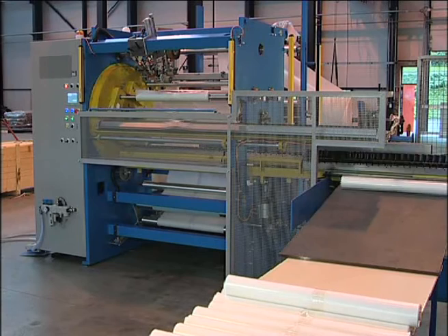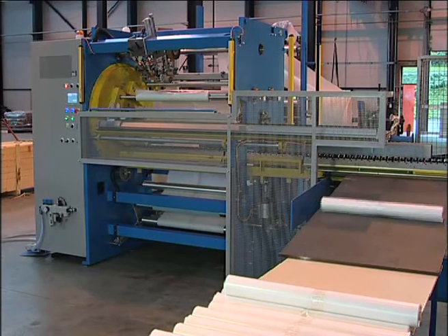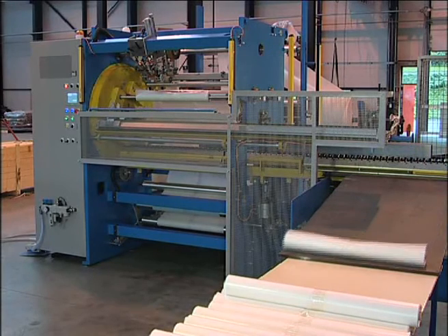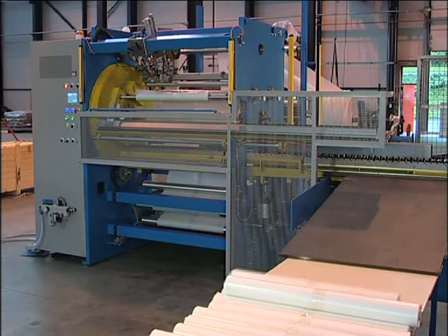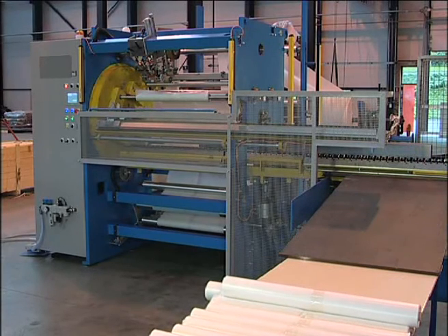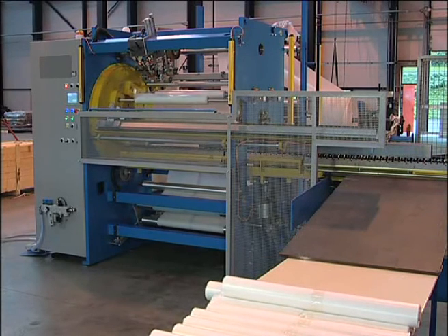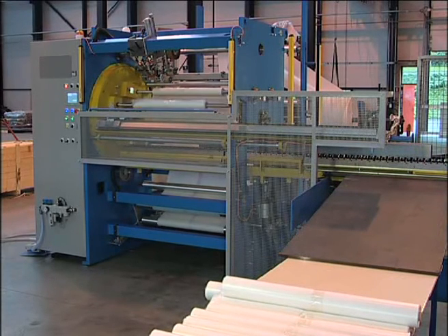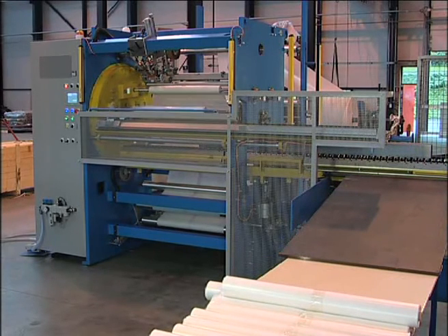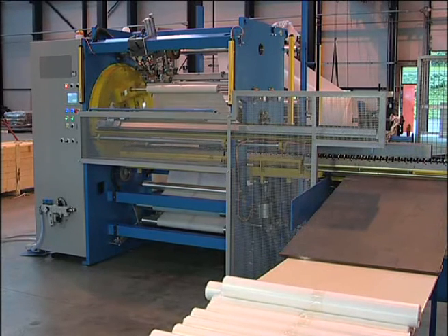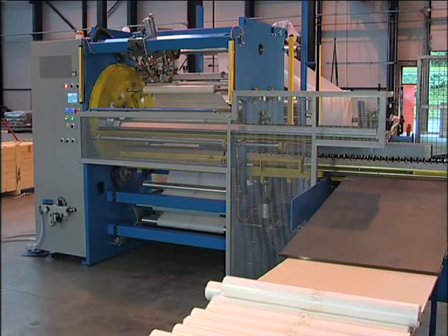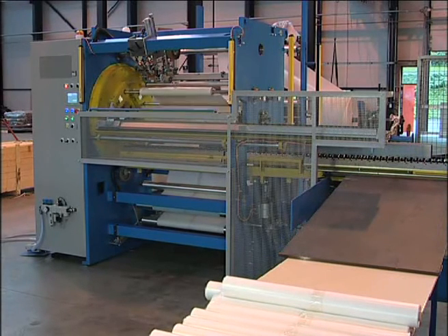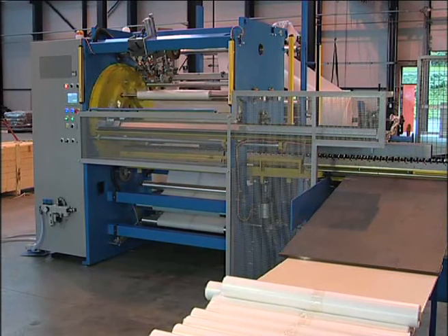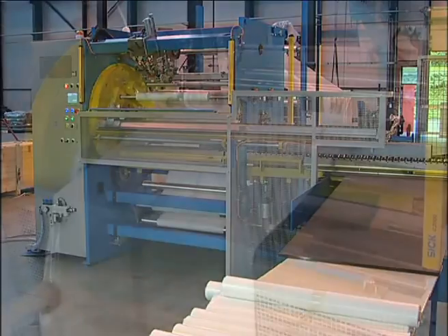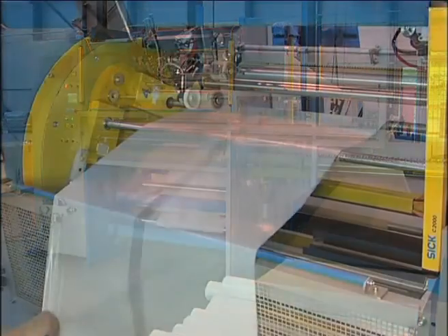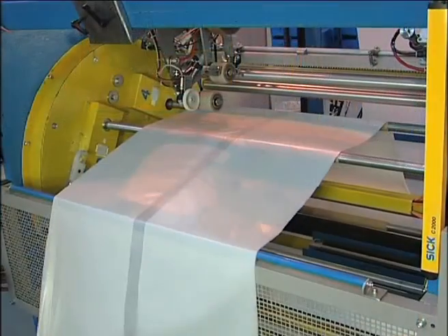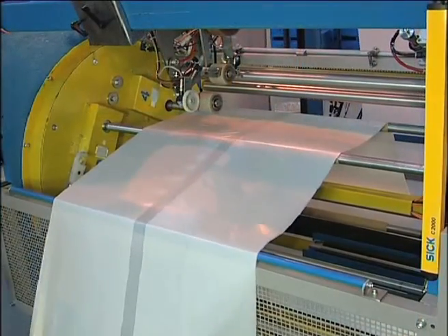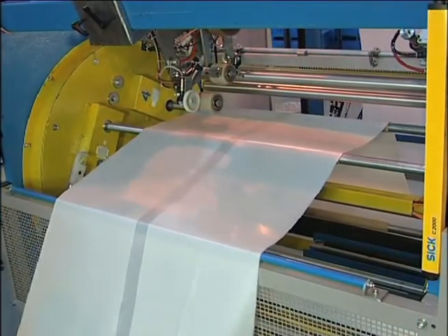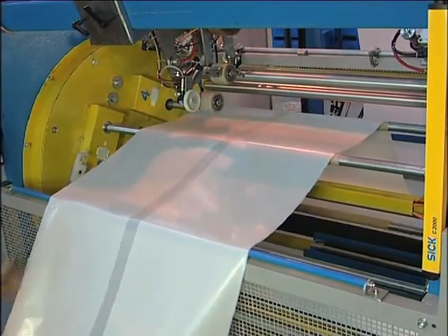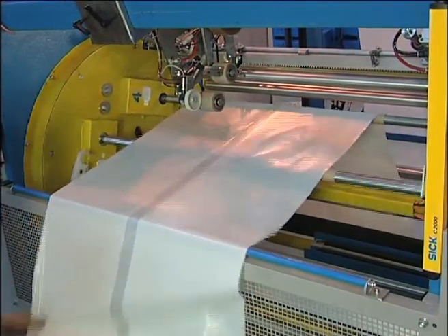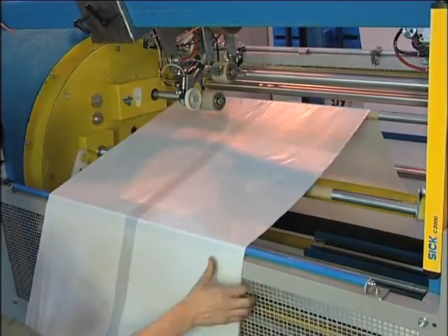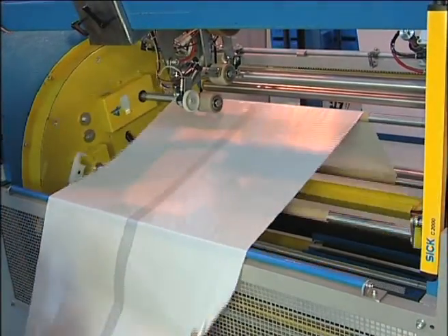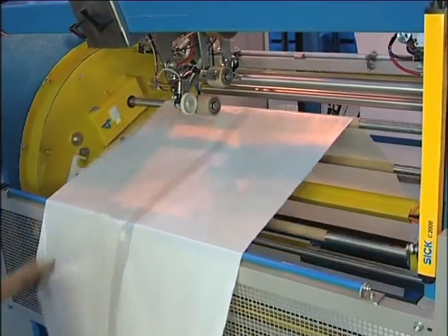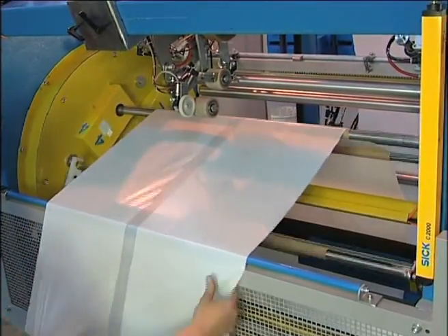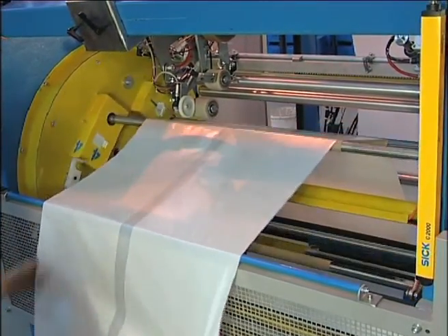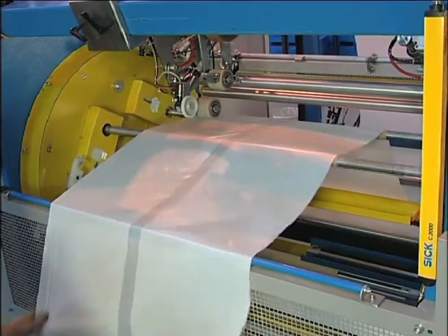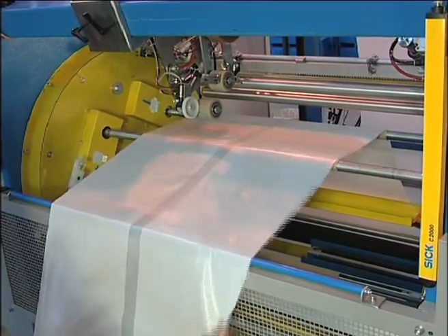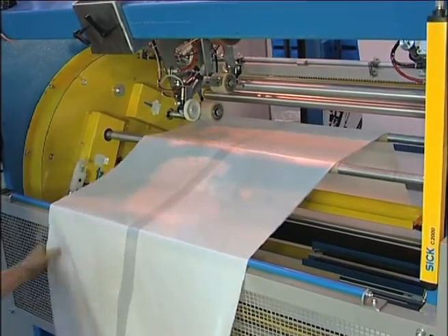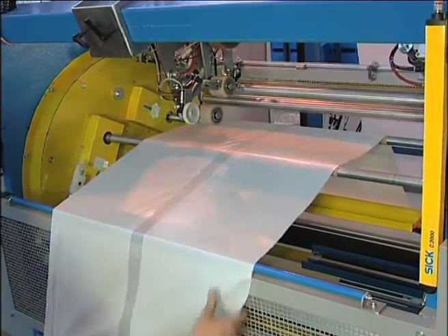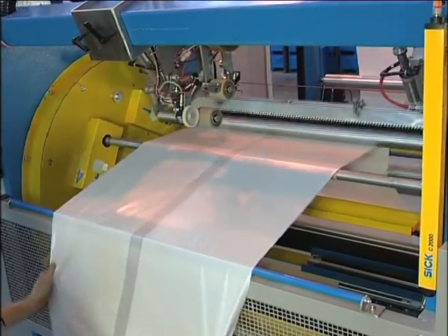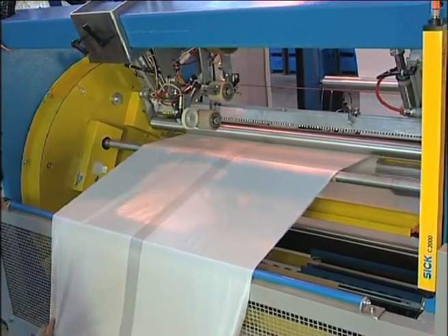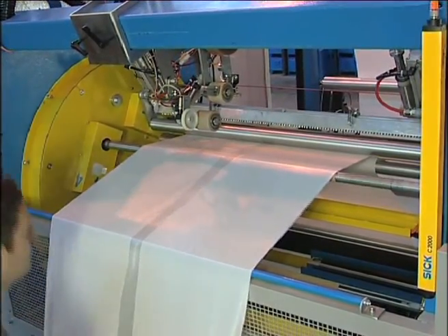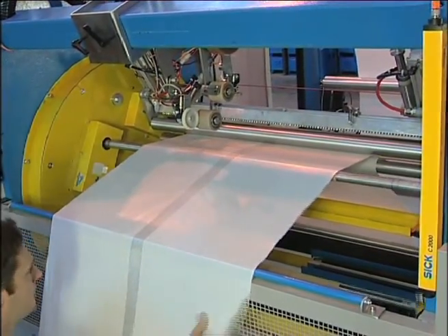The operators just have to thread the web into the machine and to load the cores. Once the web has been introduced into the winder, the operator can make an automatic change so as to start the machine.